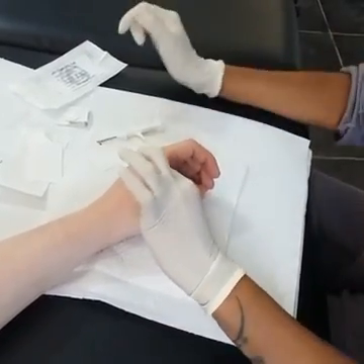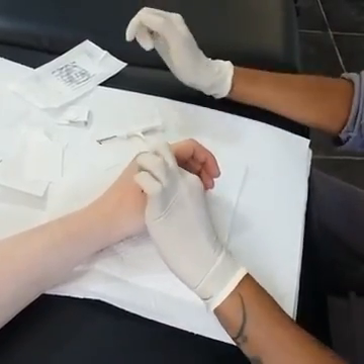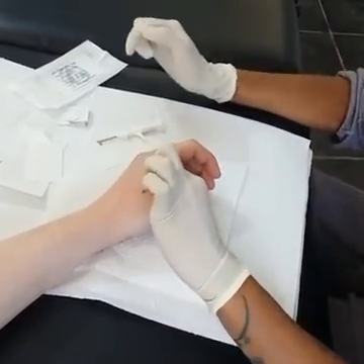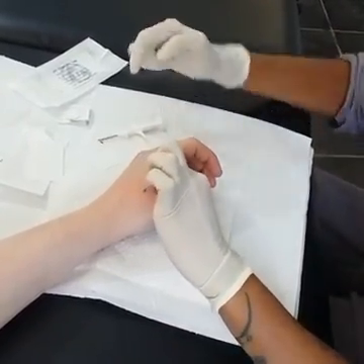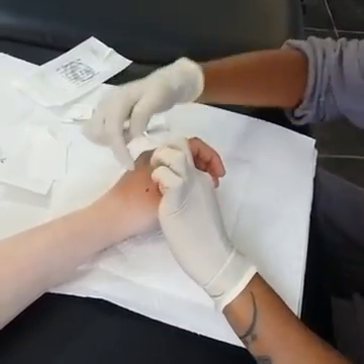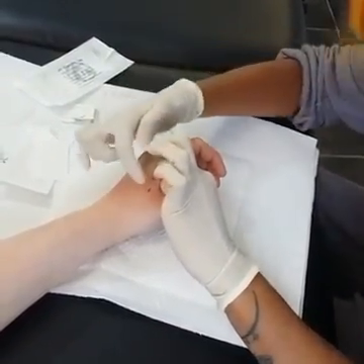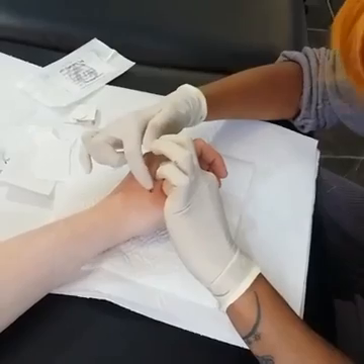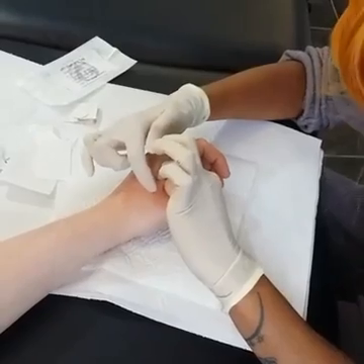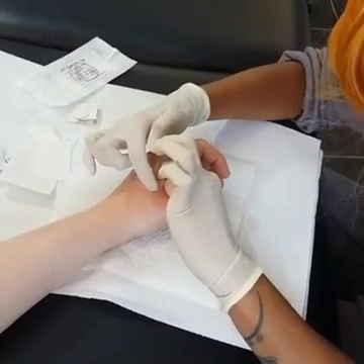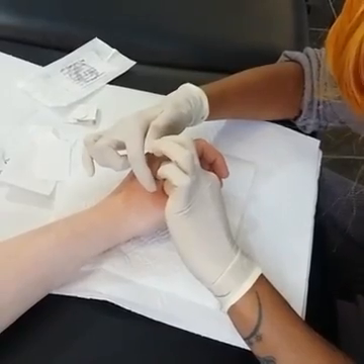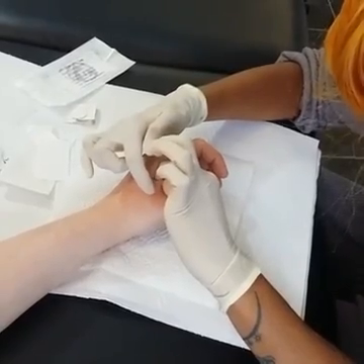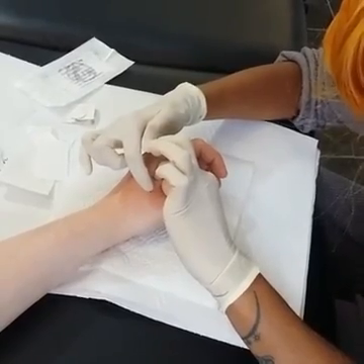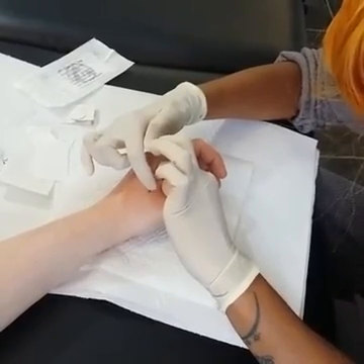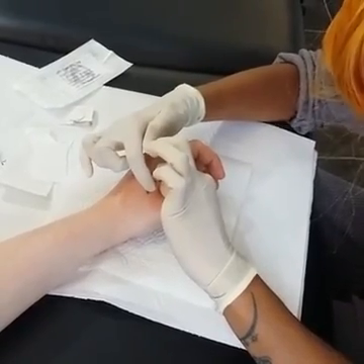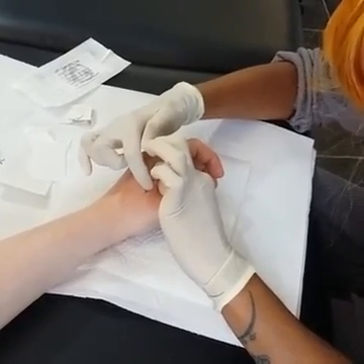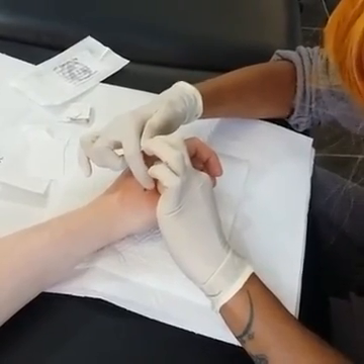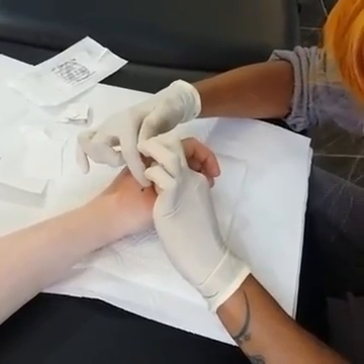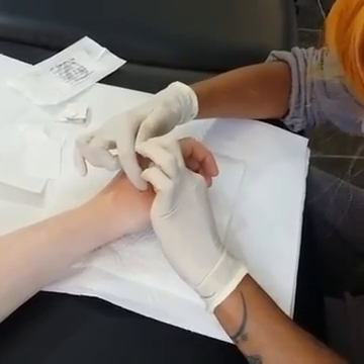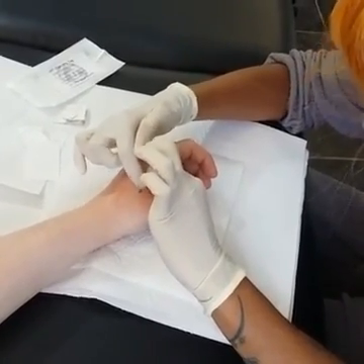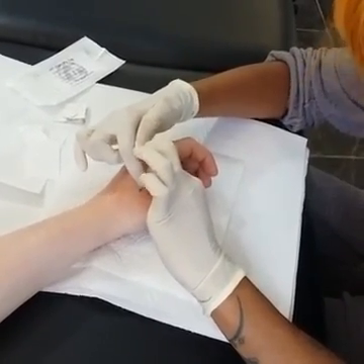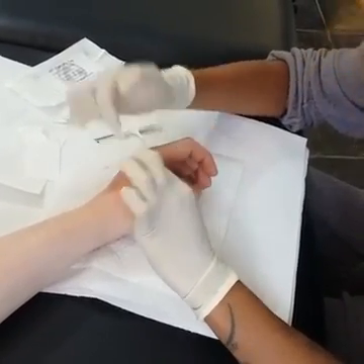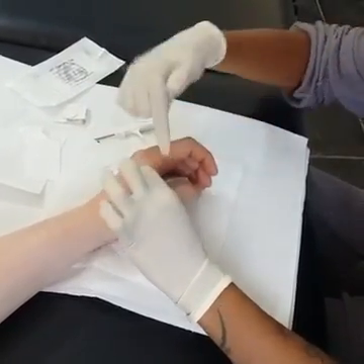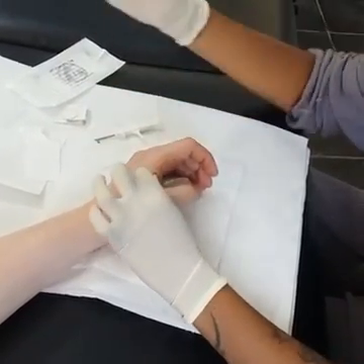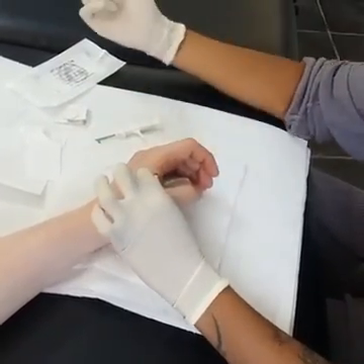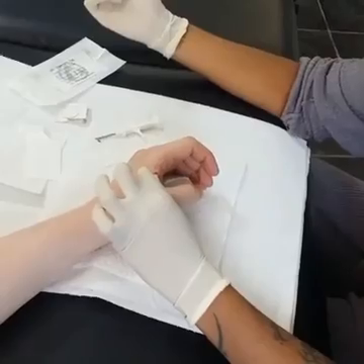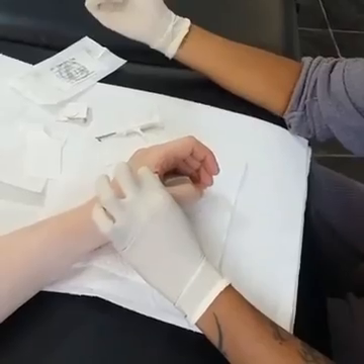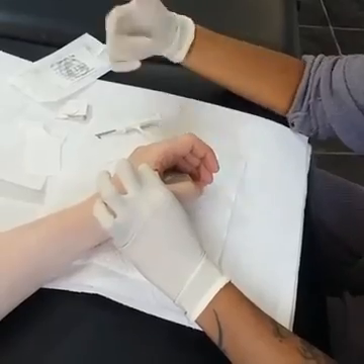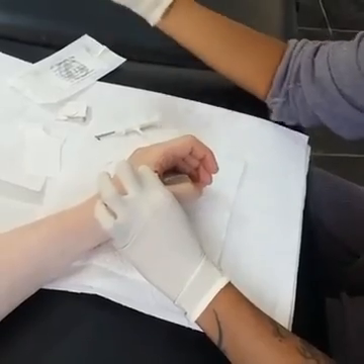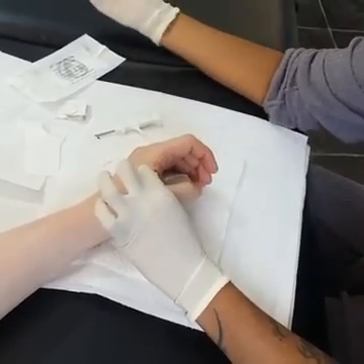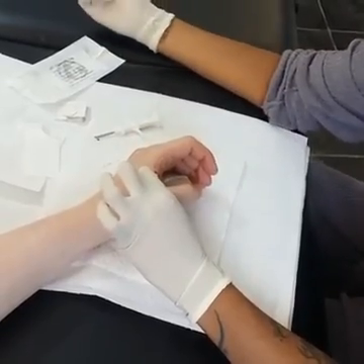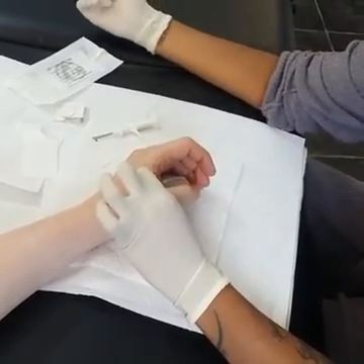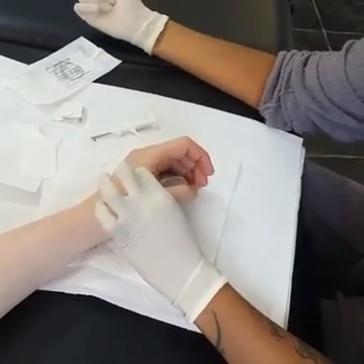And as easy as that. It's currently sat just here. And then we're going to pinch this for about a minute or so, apply a sterile strip, and it's as easy as that.